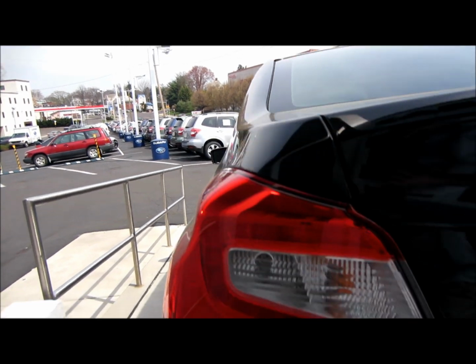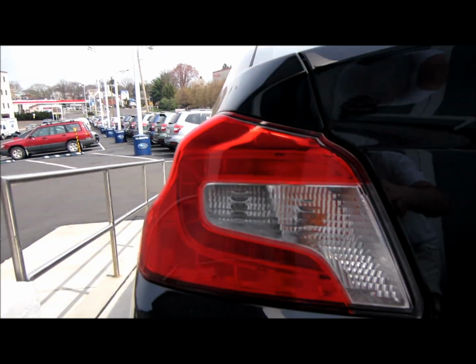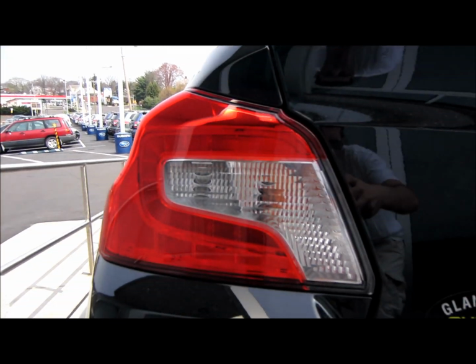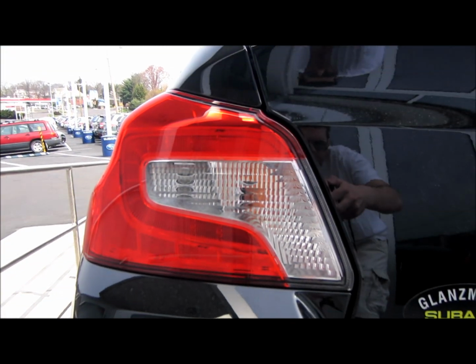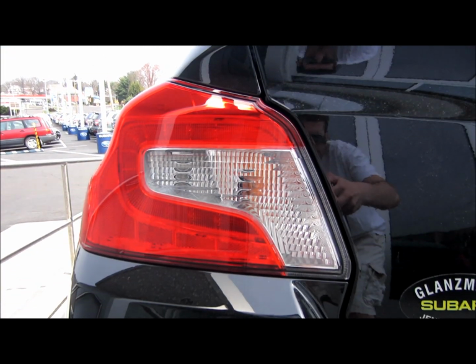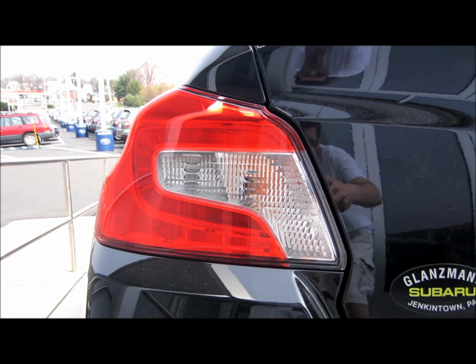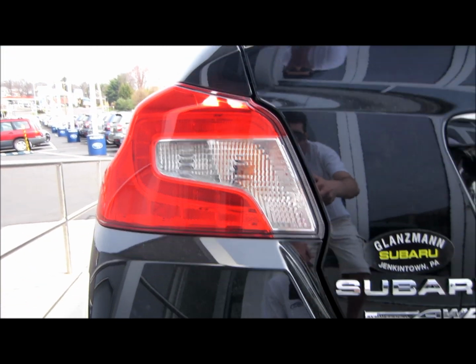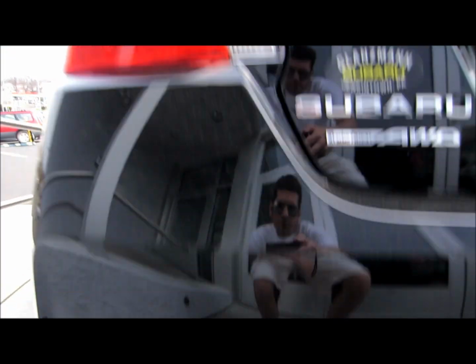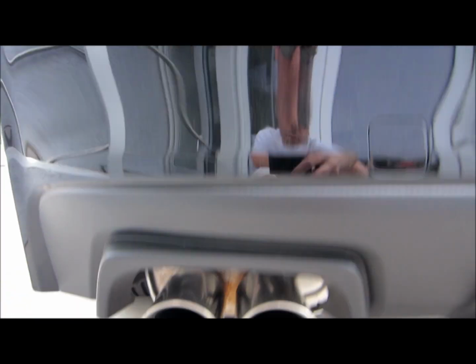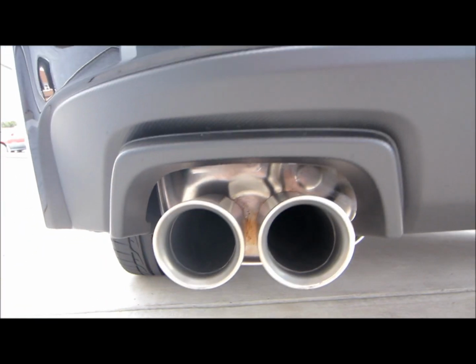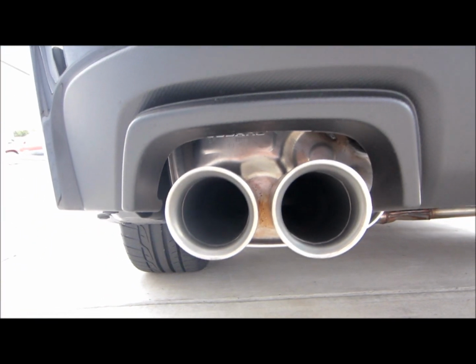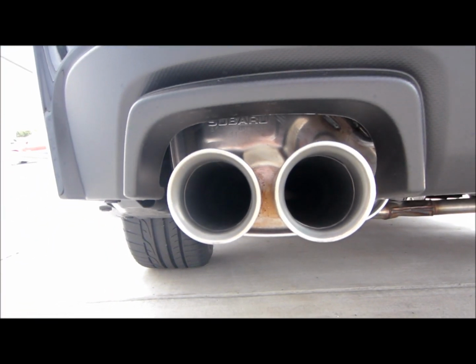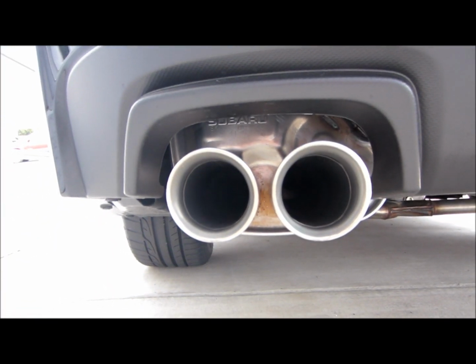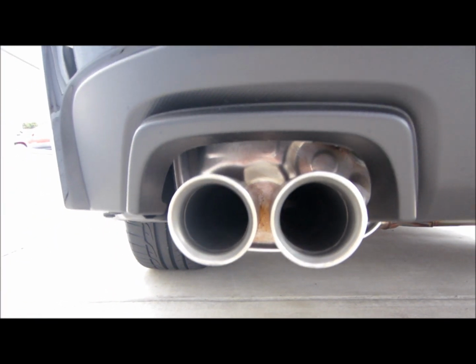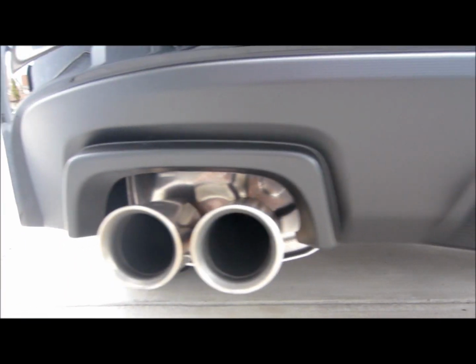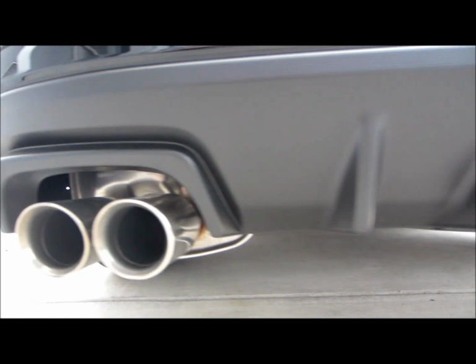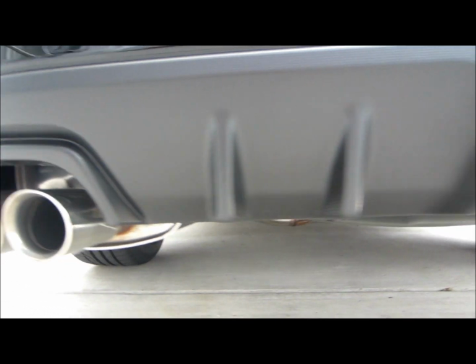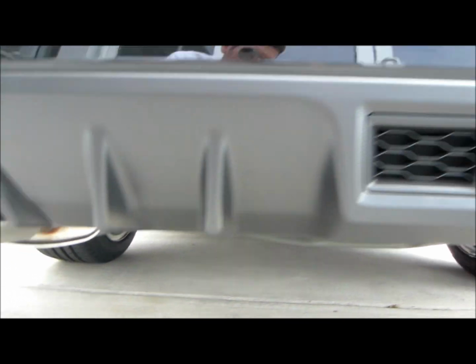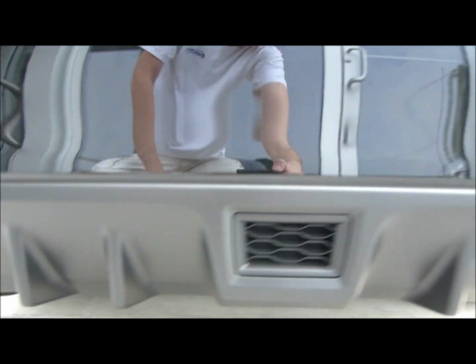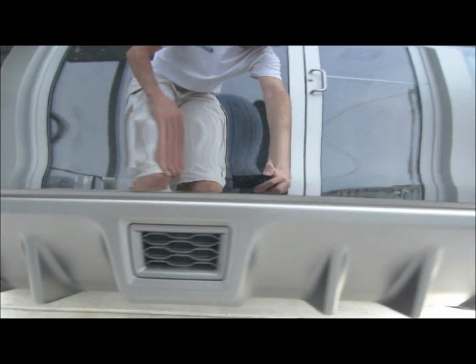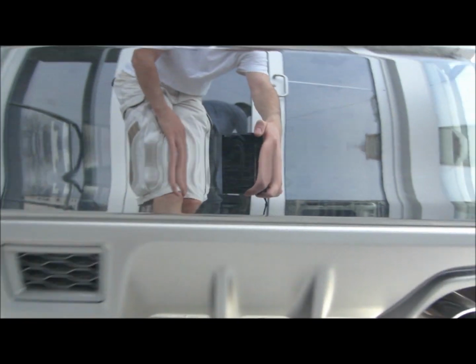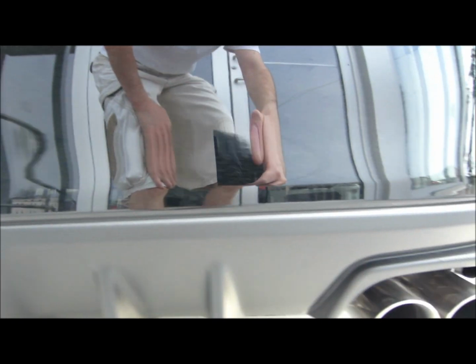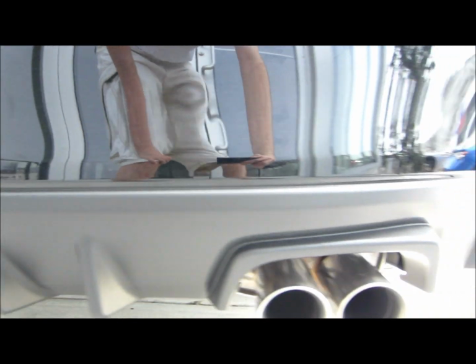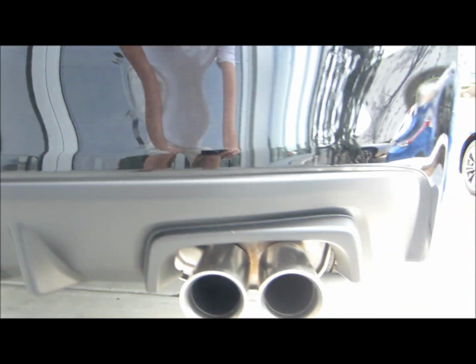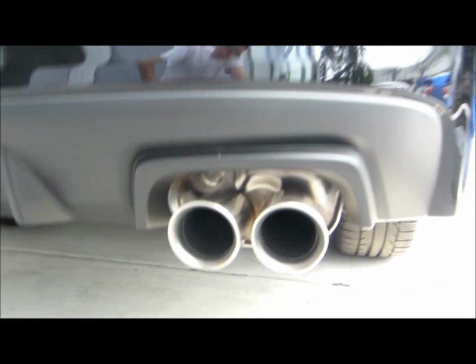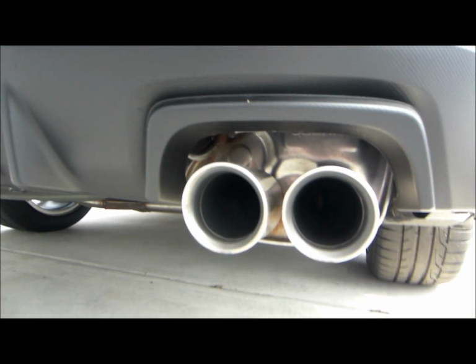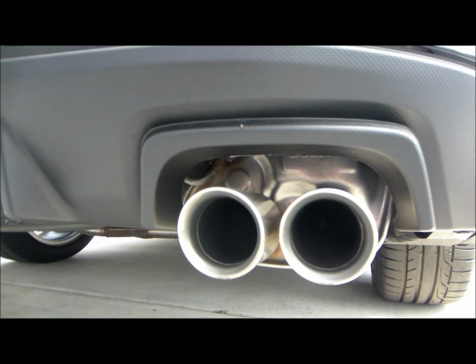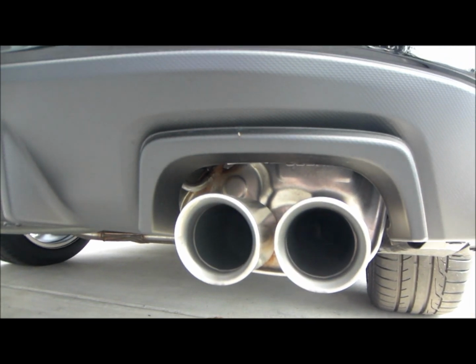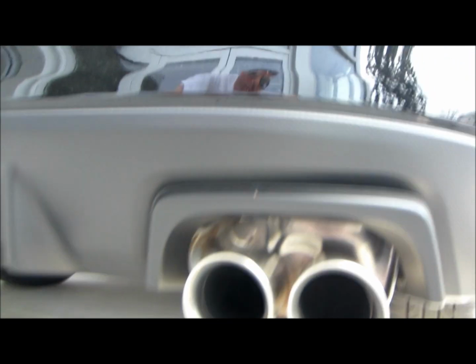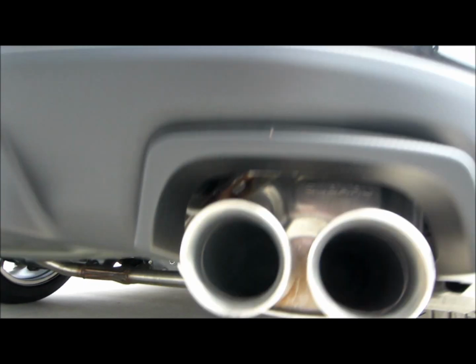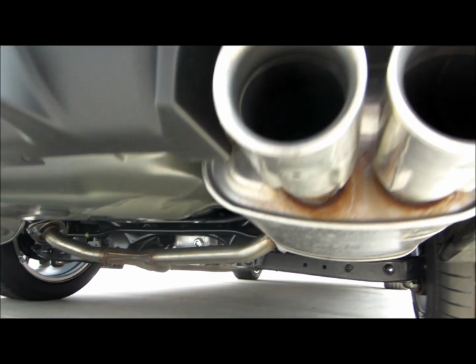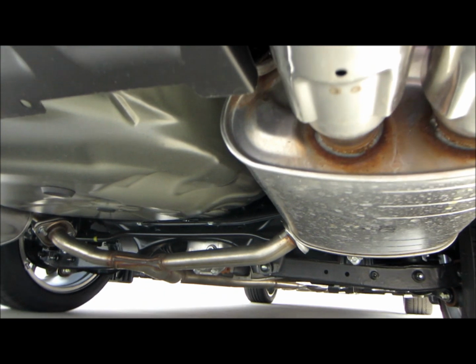LED tail lights. Rear bumper with integrated diffuser. Quad stainless steel exhaust outlets.